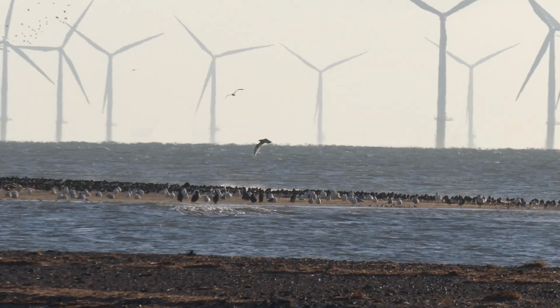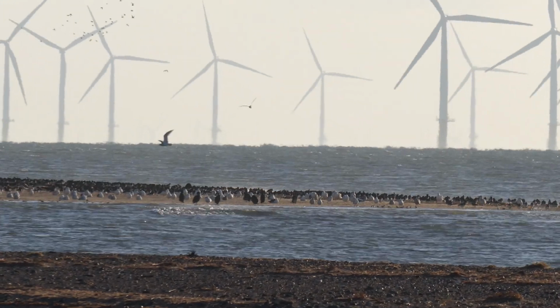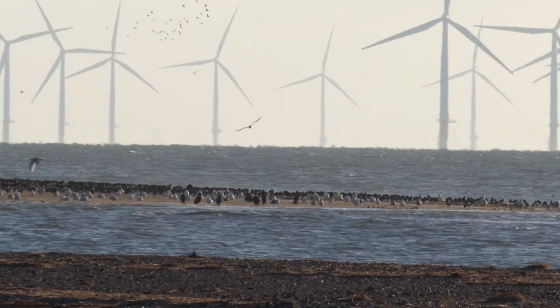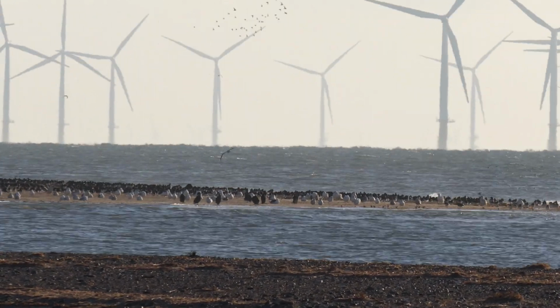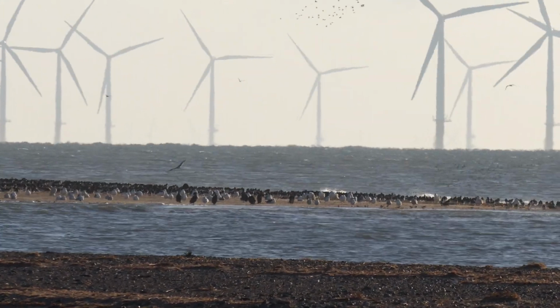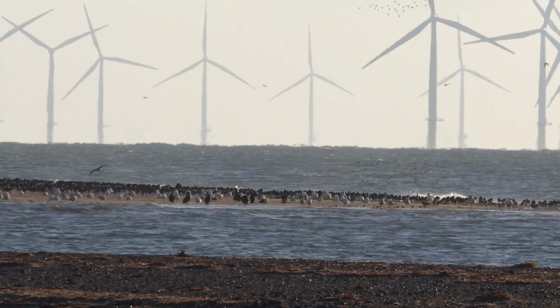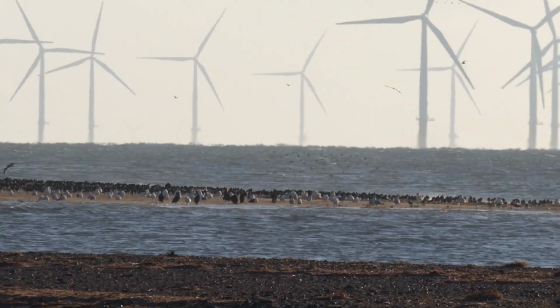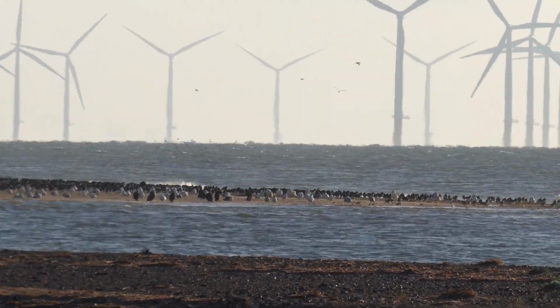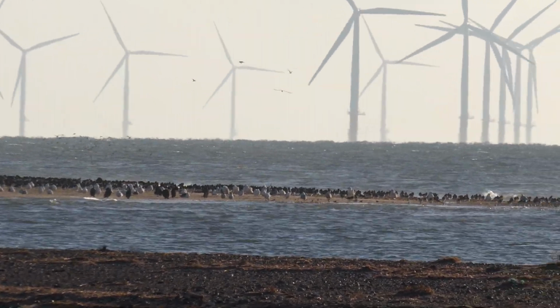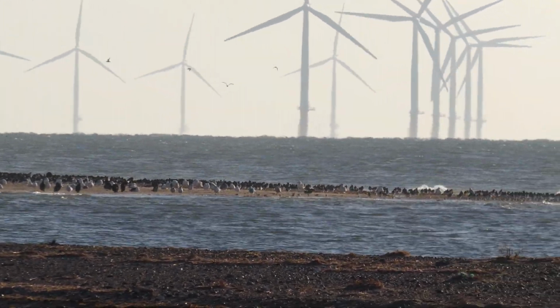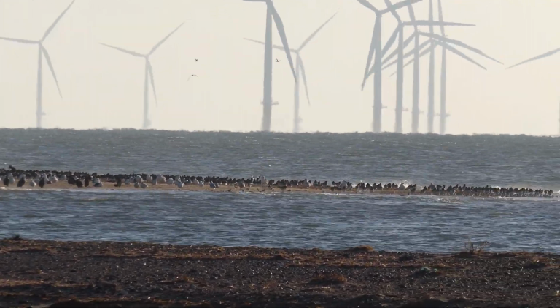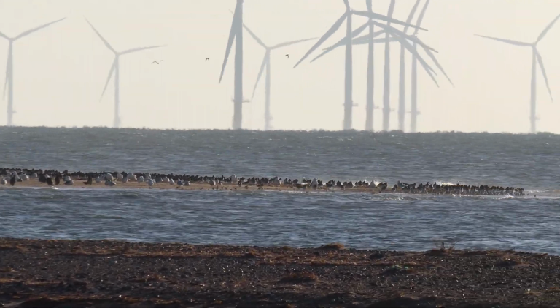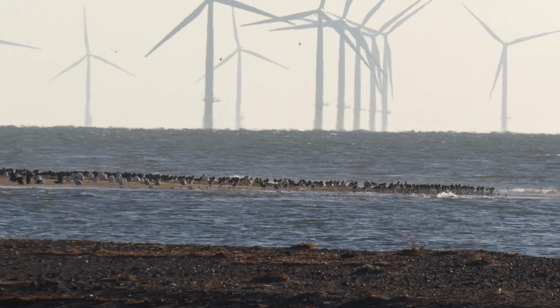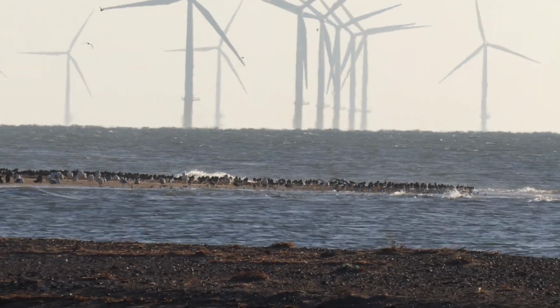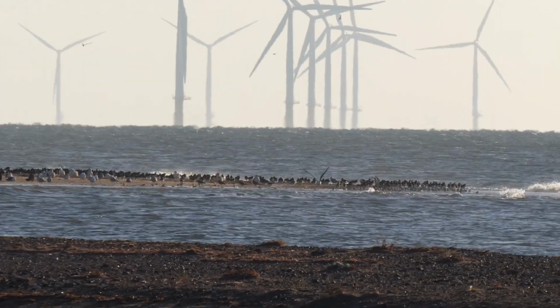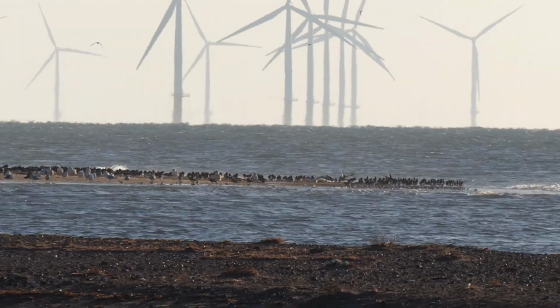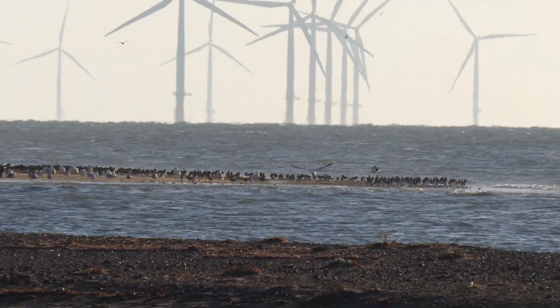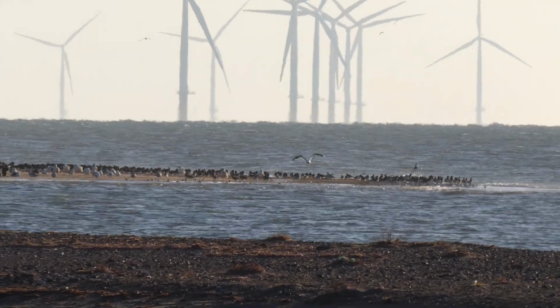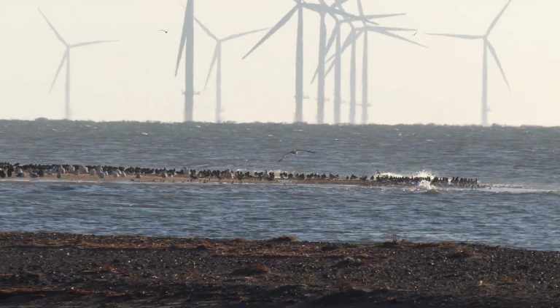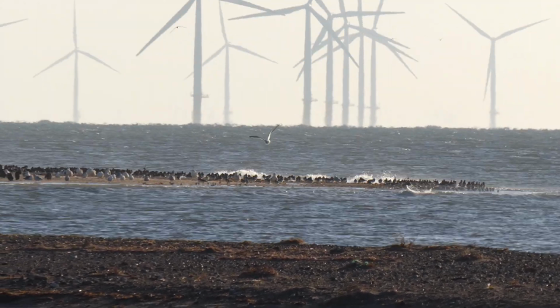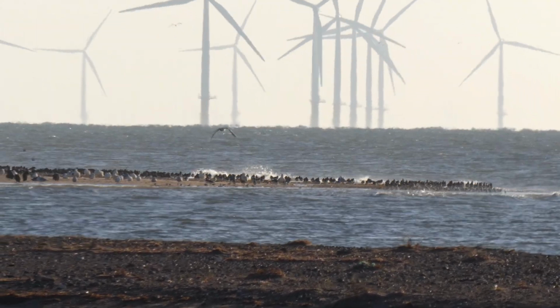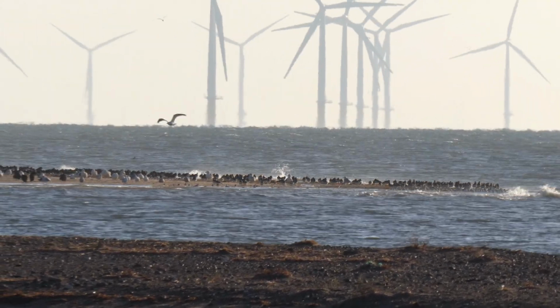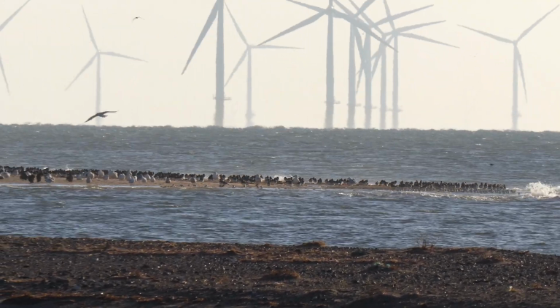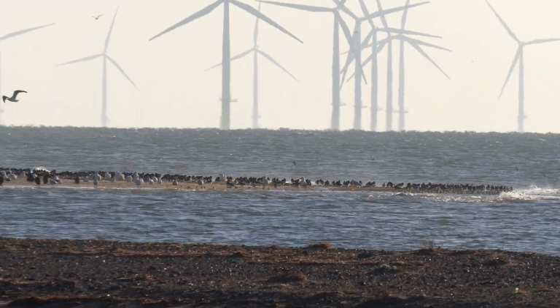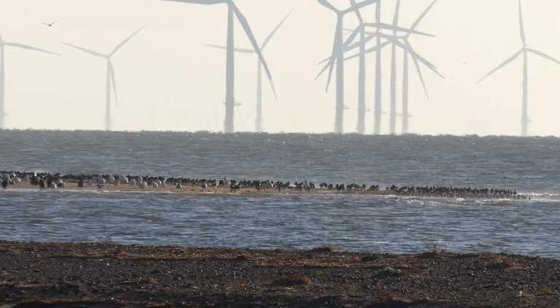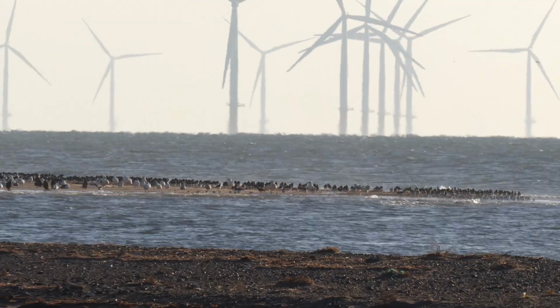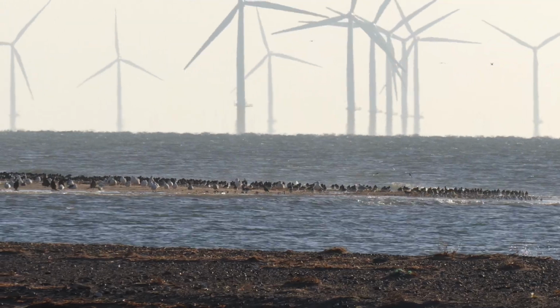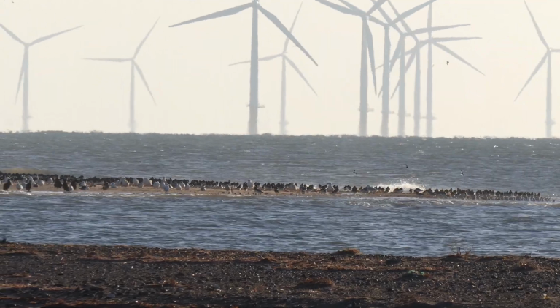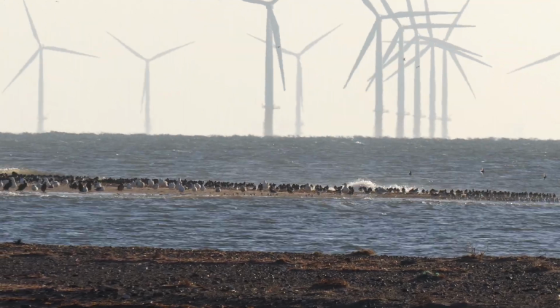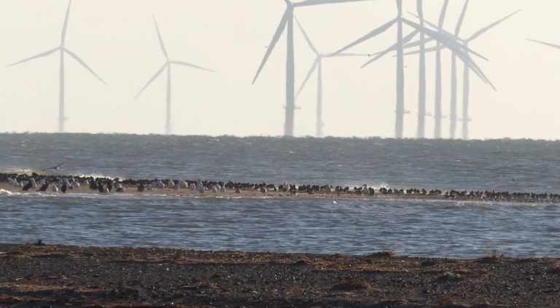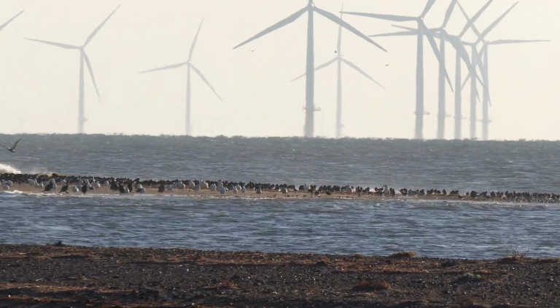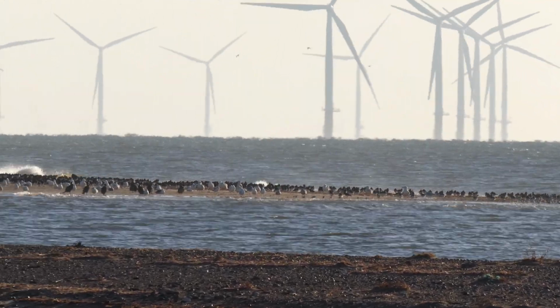We've got lots of Myrtle Muddy, other things like this. We've got lots of different fillings.